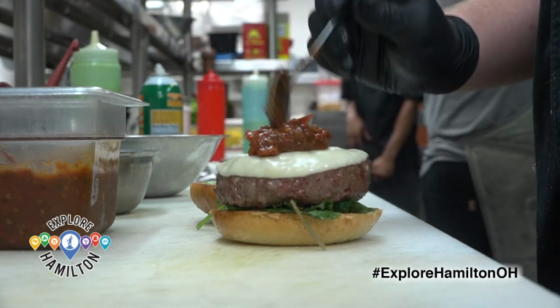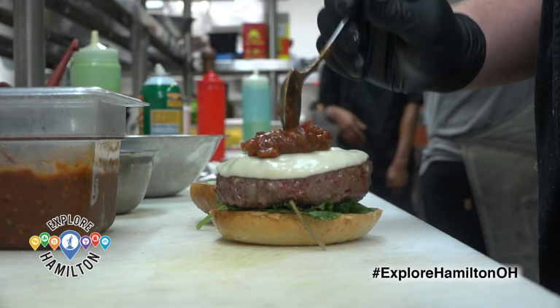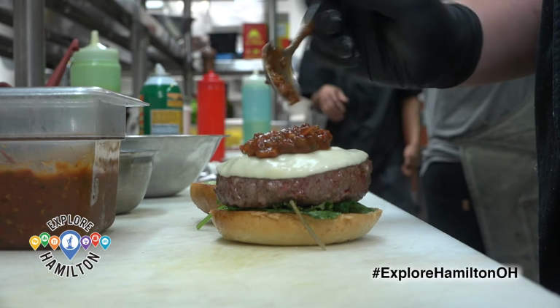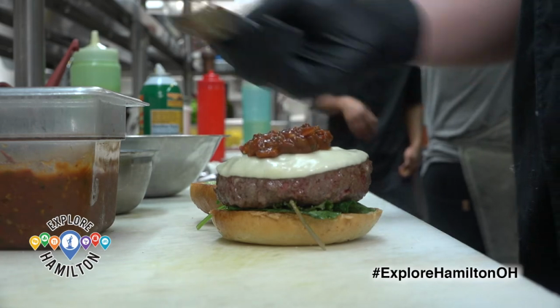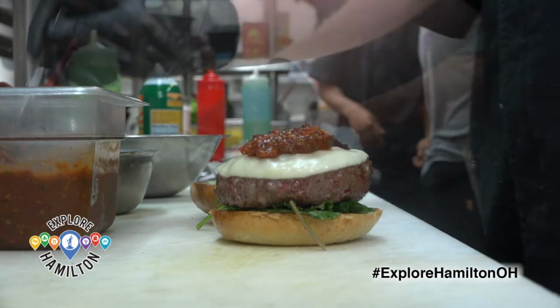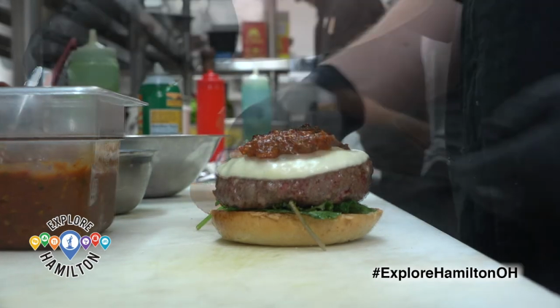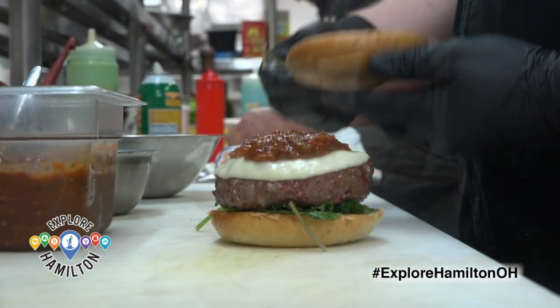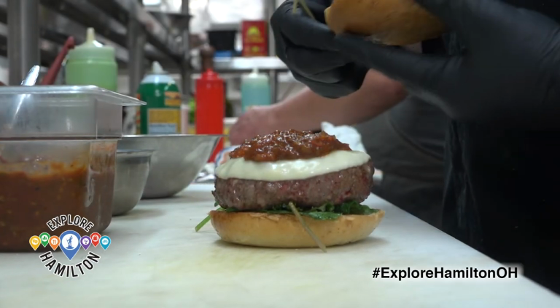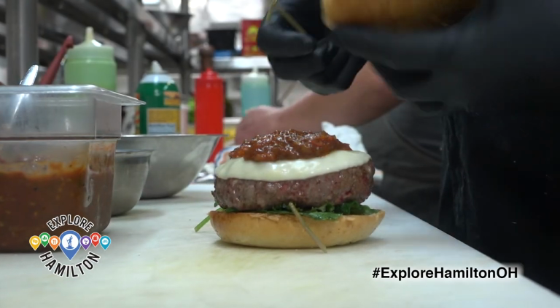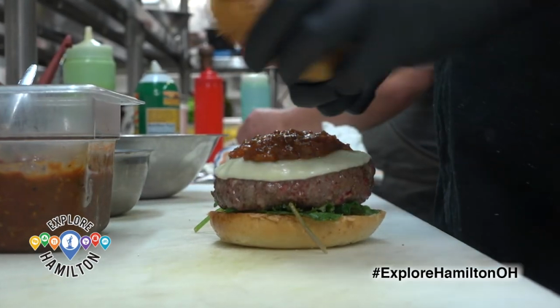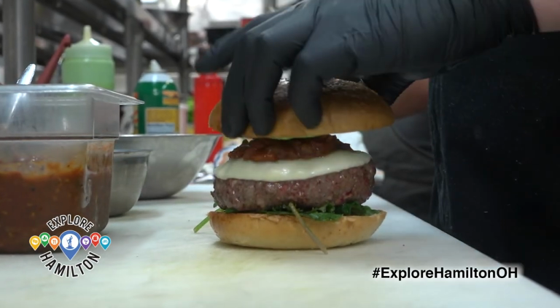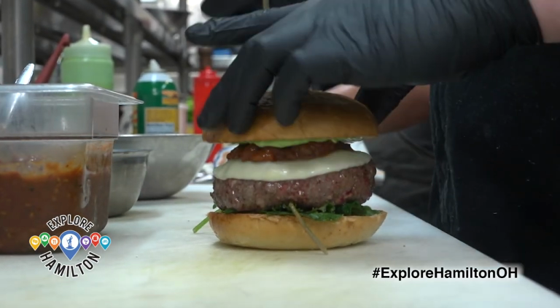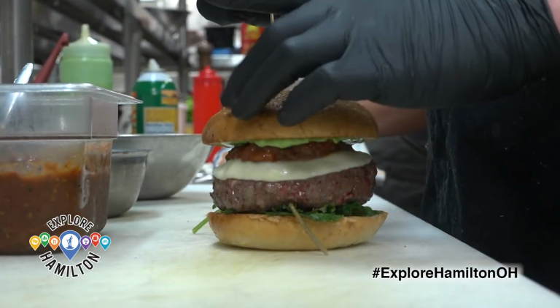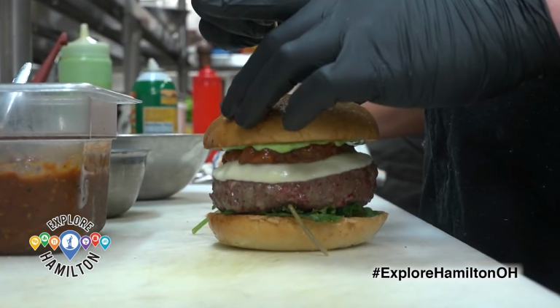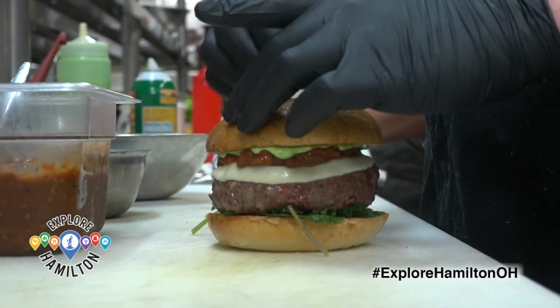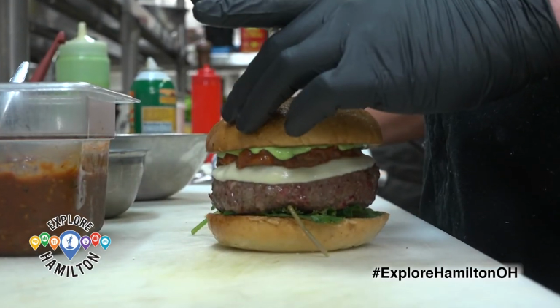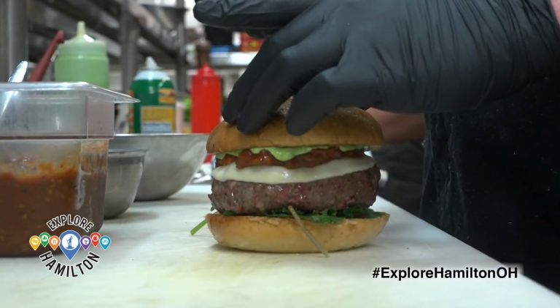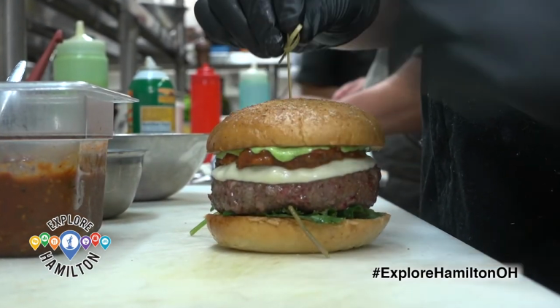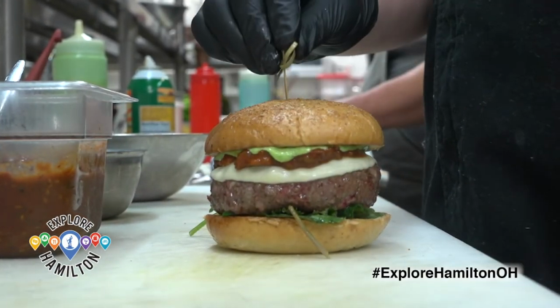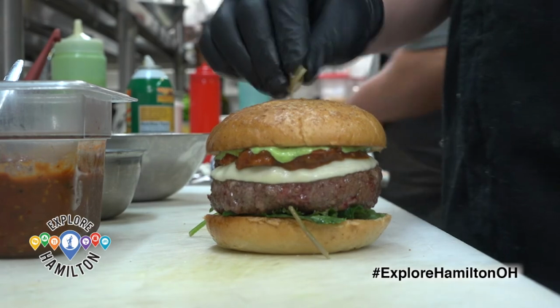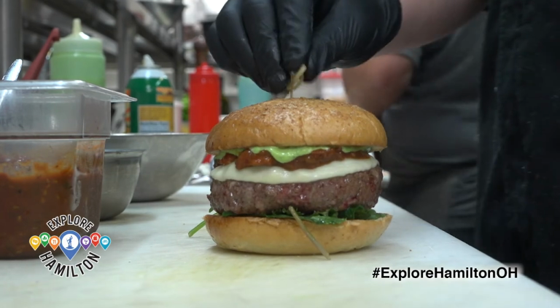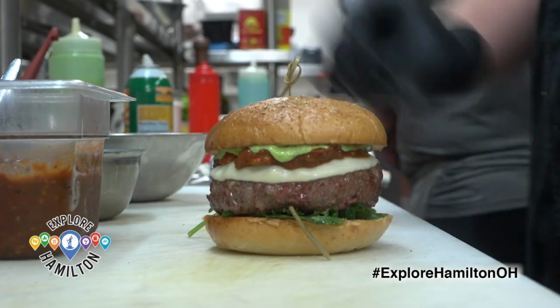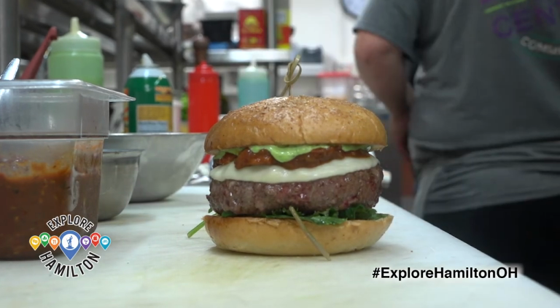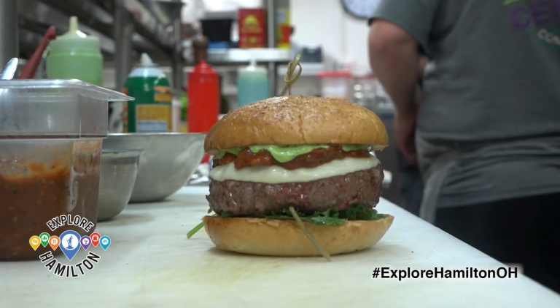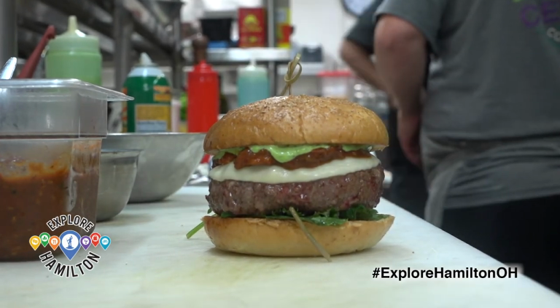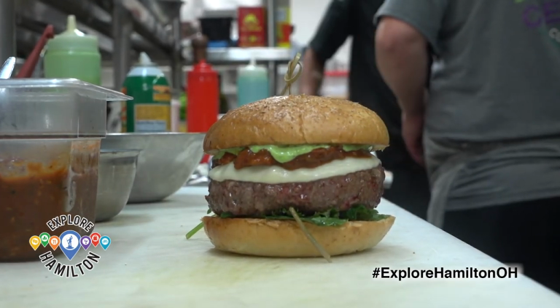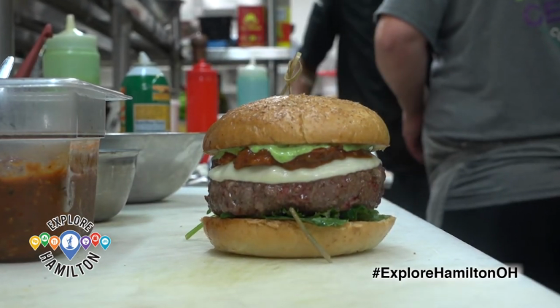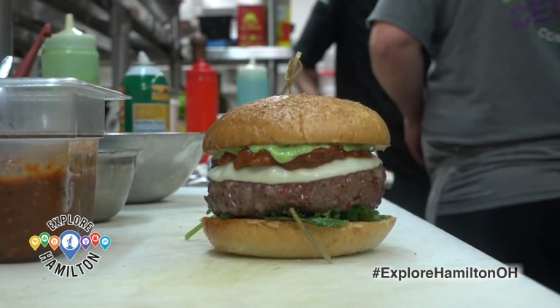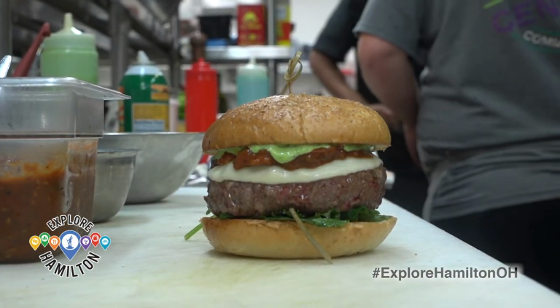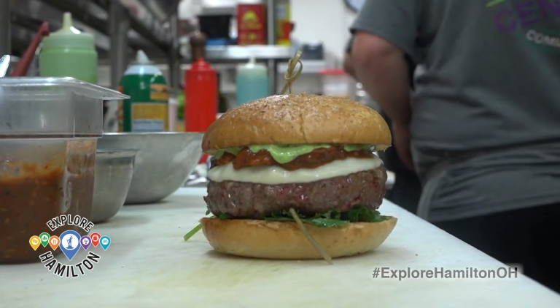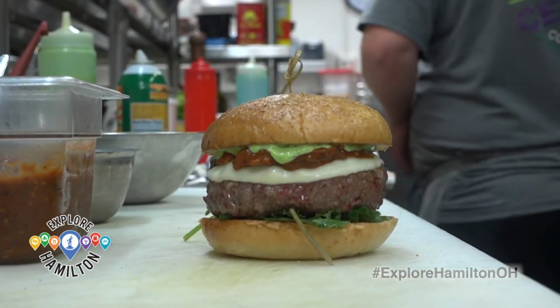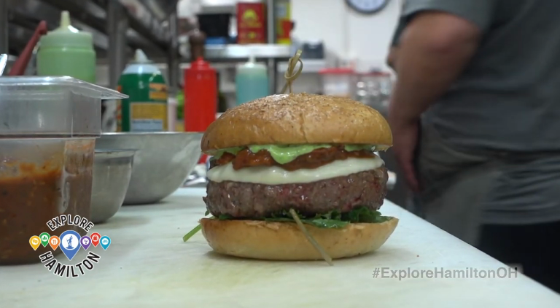We wanted to find a way to showcase all of our local vendors in something that's a little more unique than what you get around the rest of Hamilton.